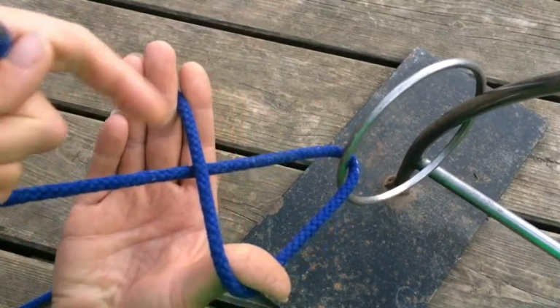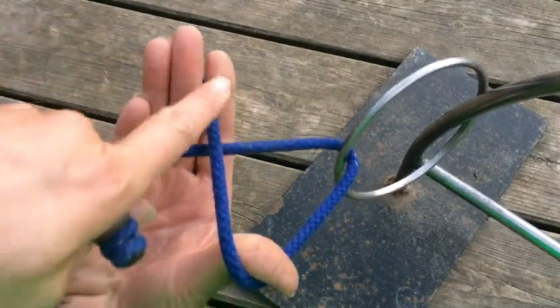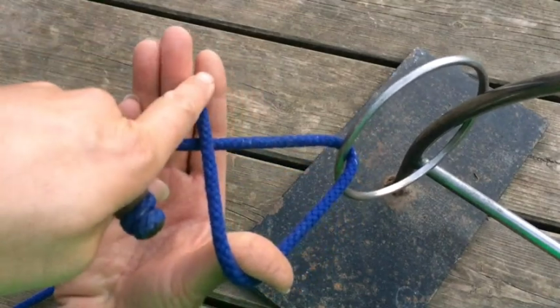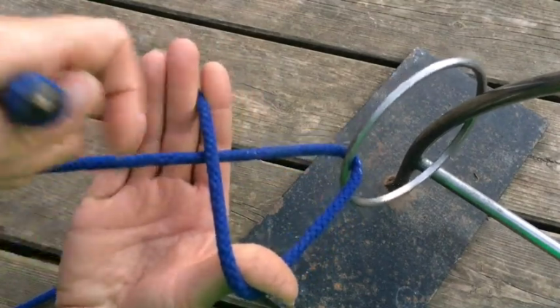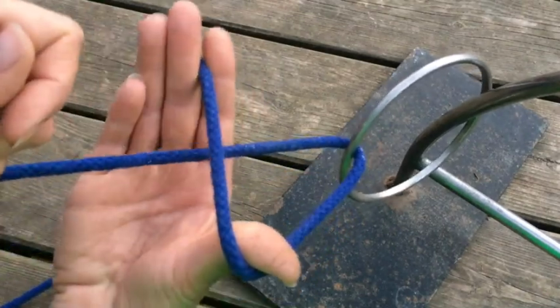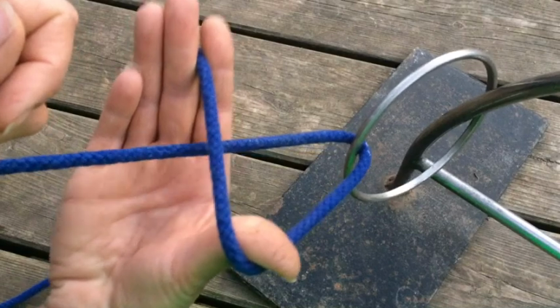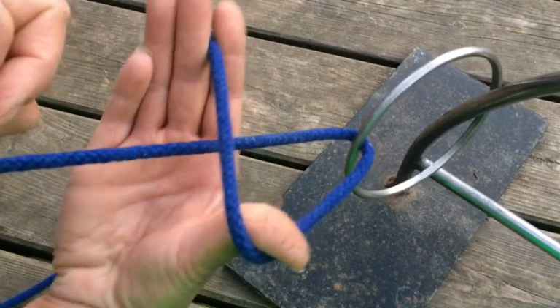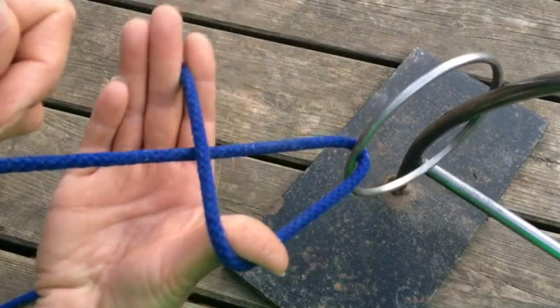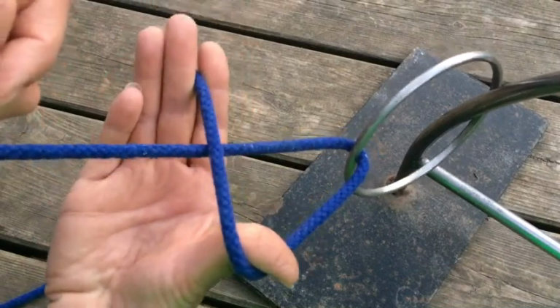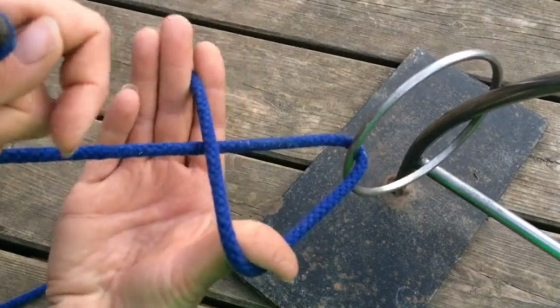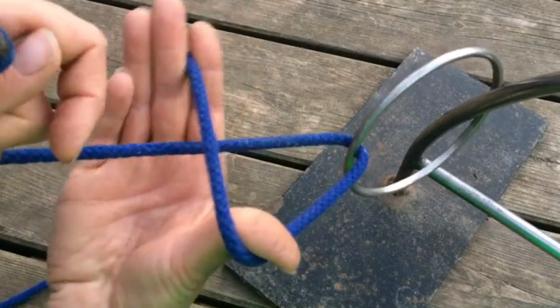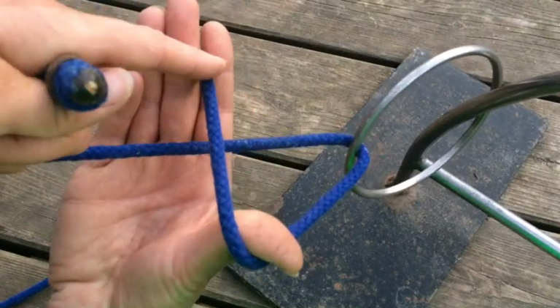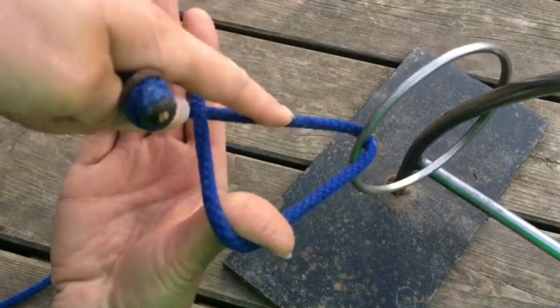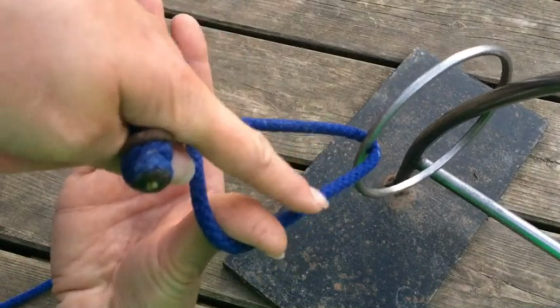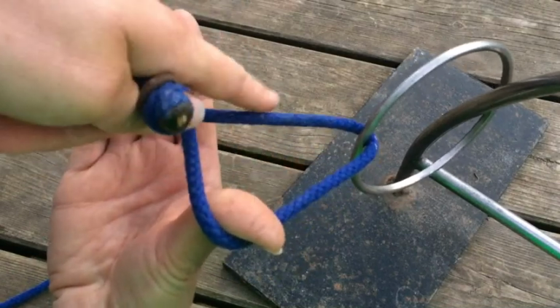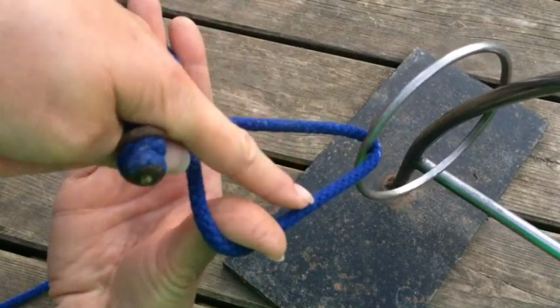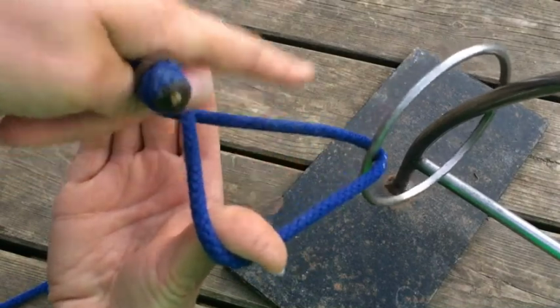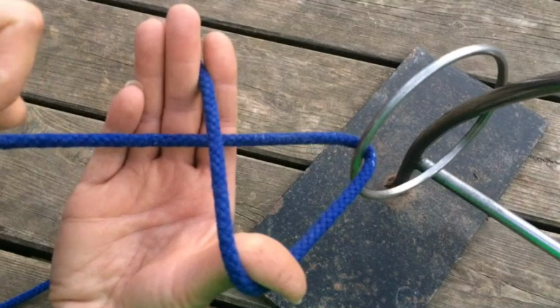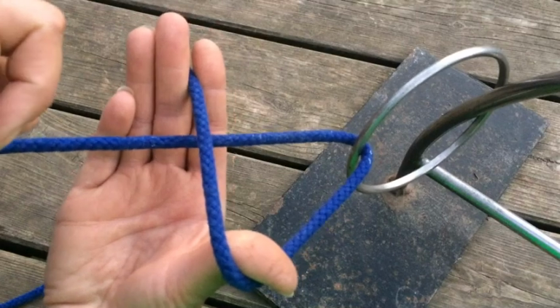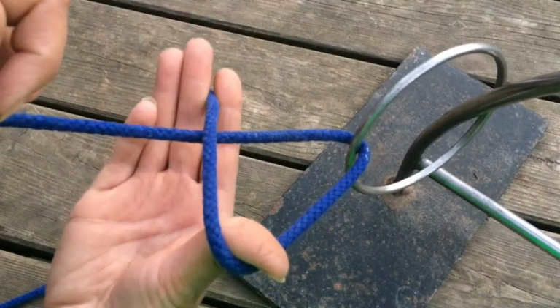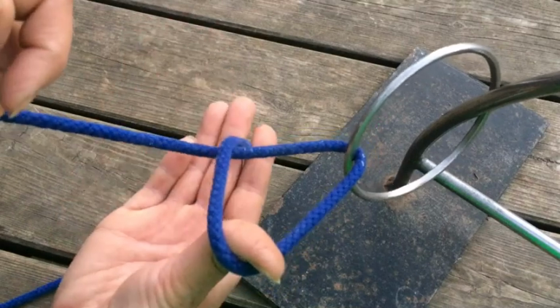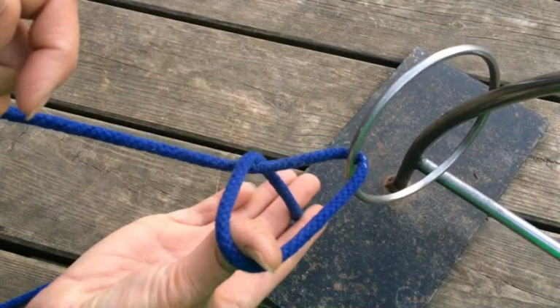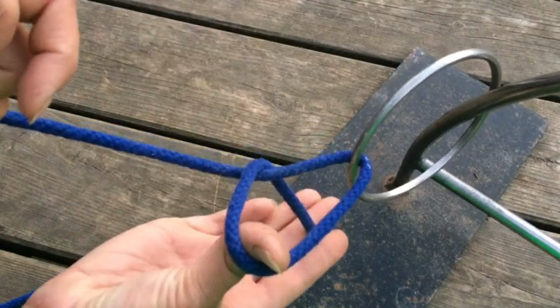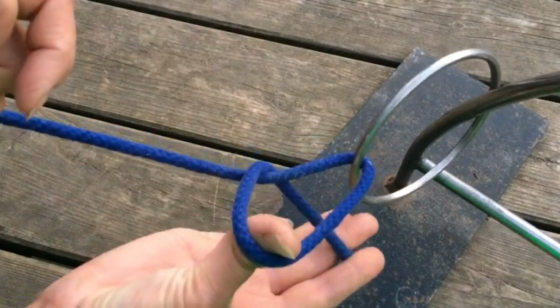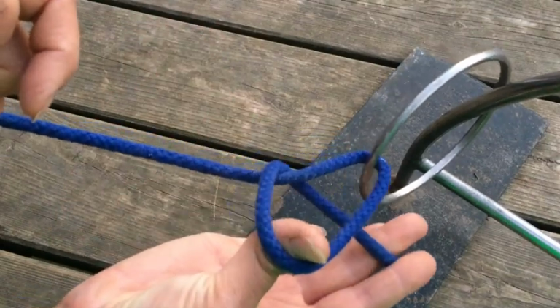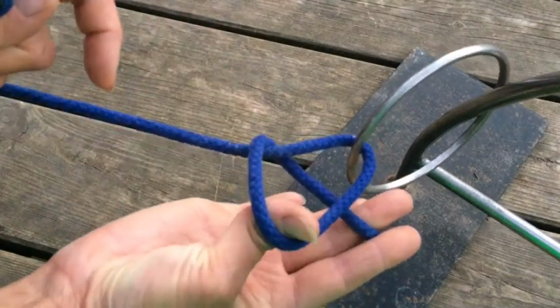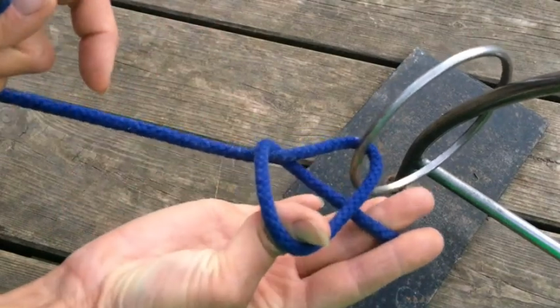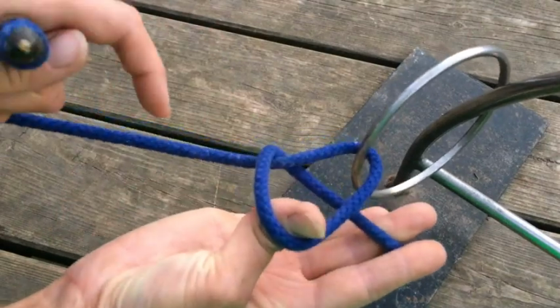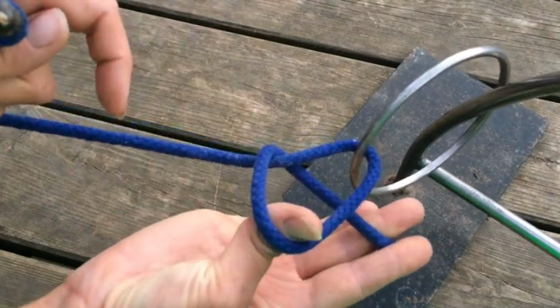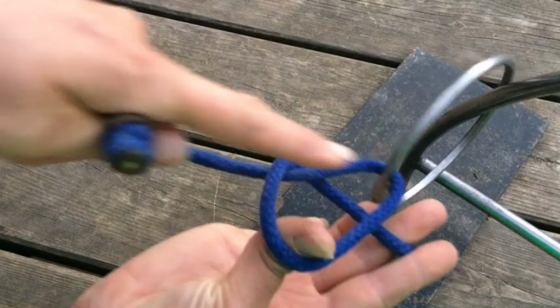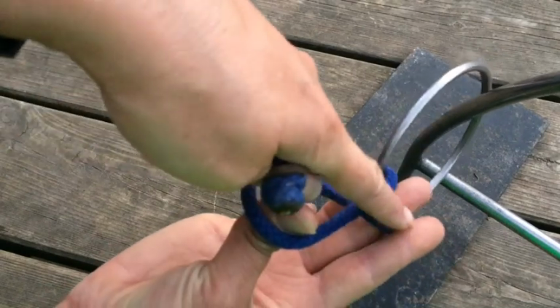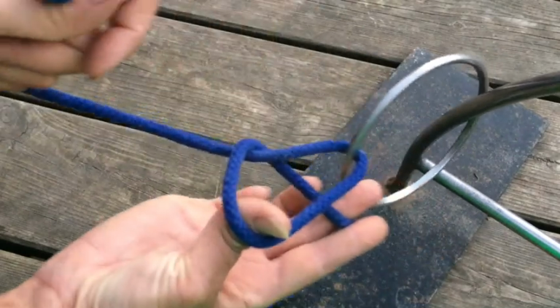Now I'm going to come underneath. At the moment I'm over the top, but I'm going to come underneath both these sets of string here — all the way, all the way, all the way — and now my fingers are on the other side.